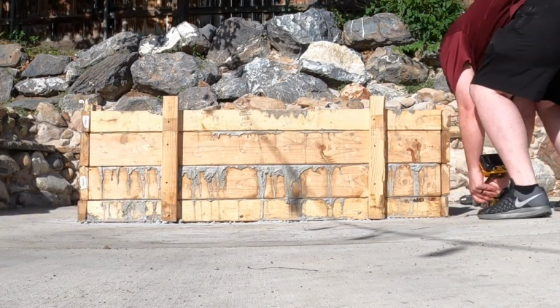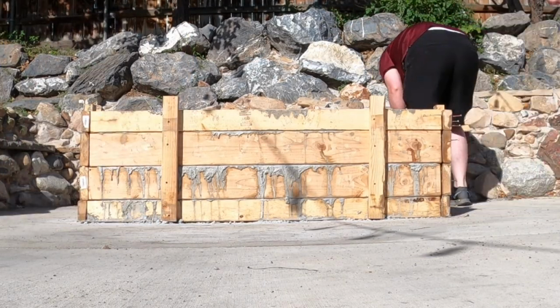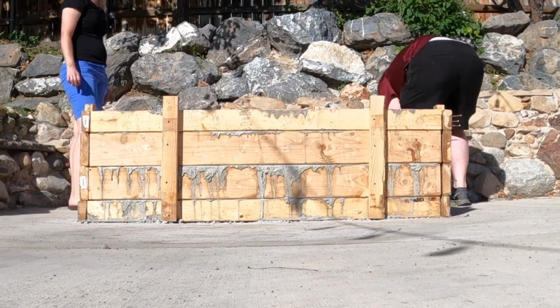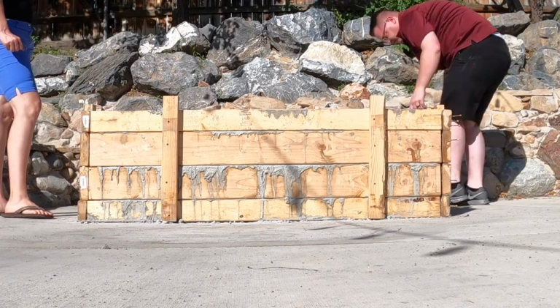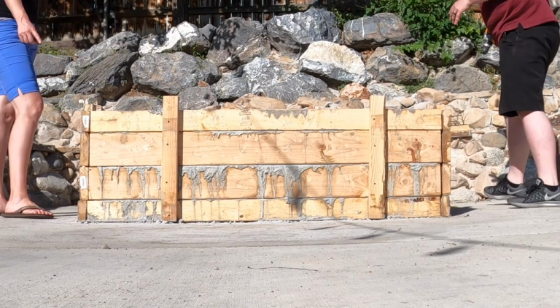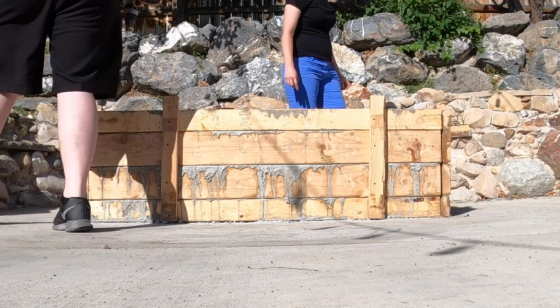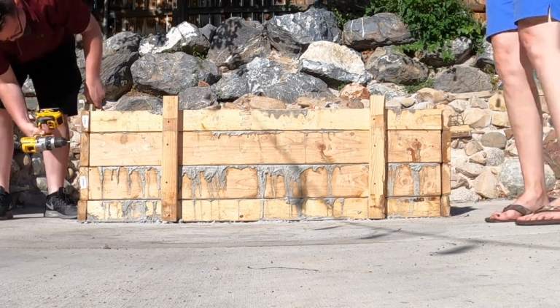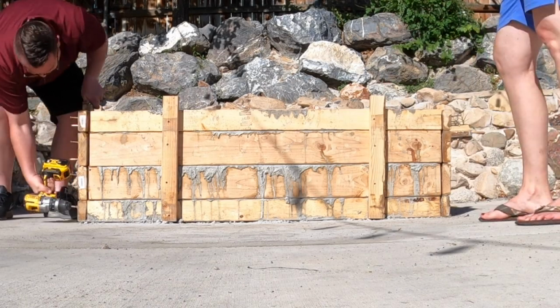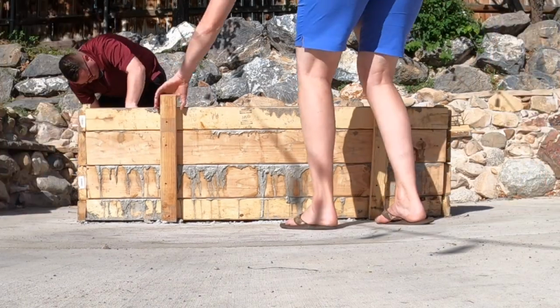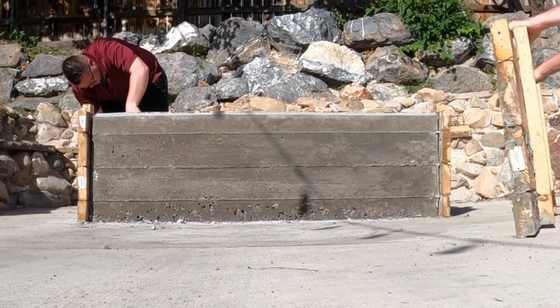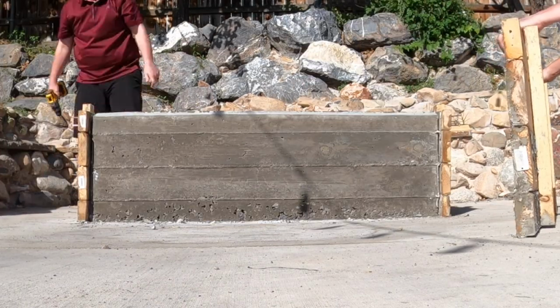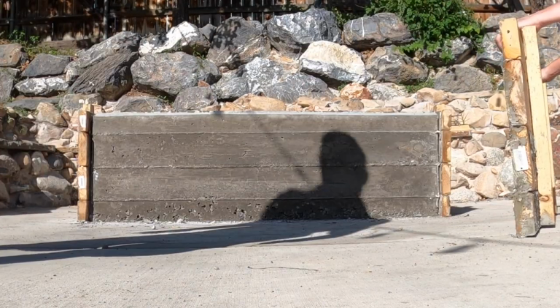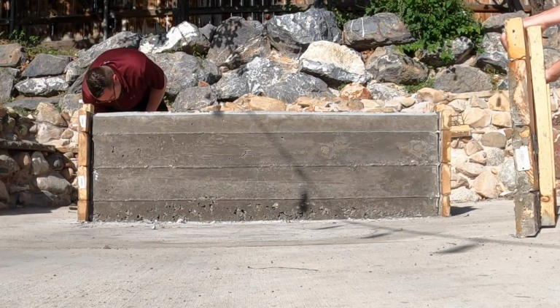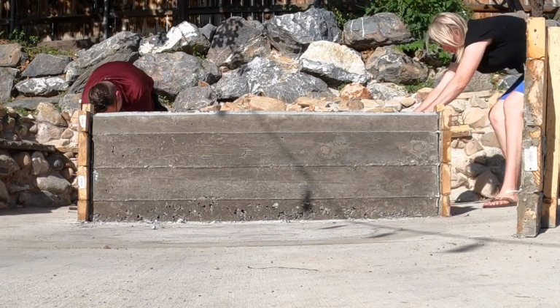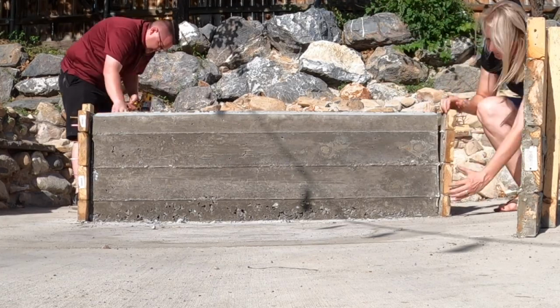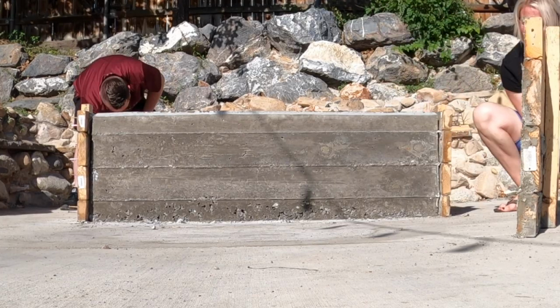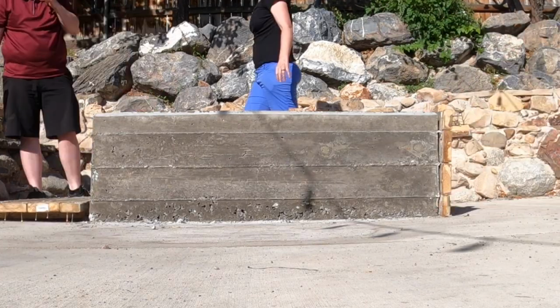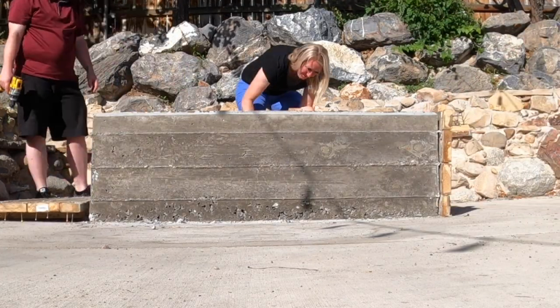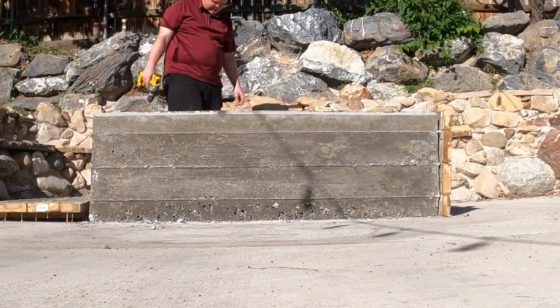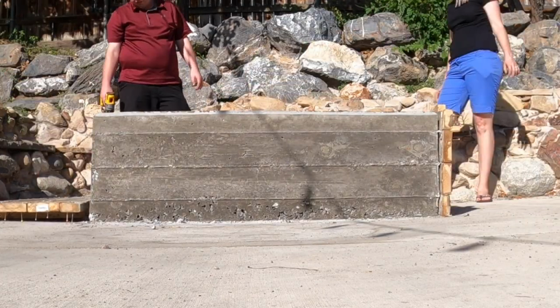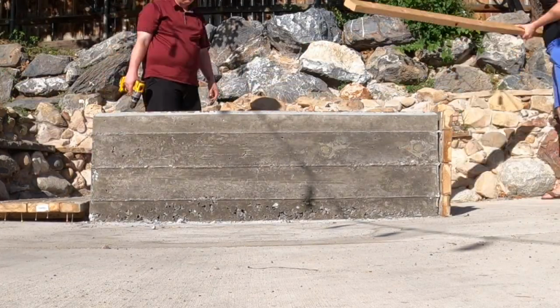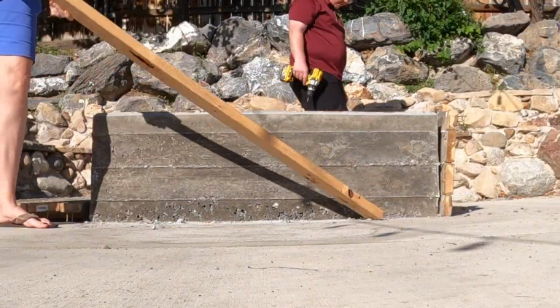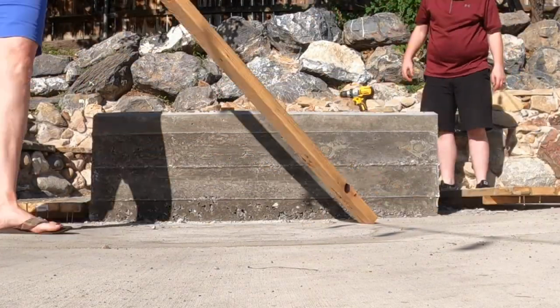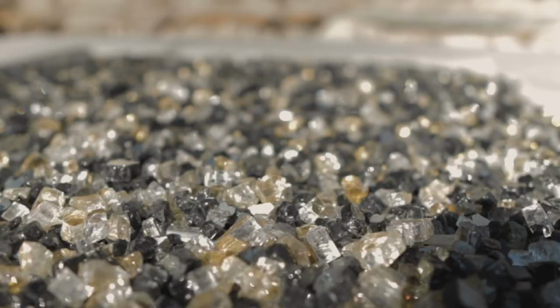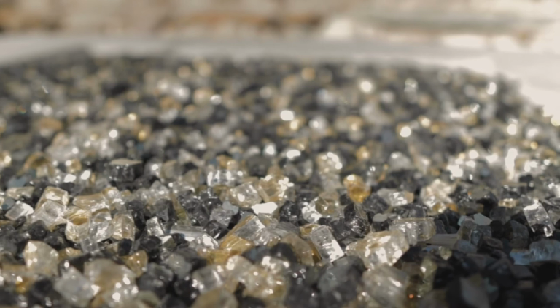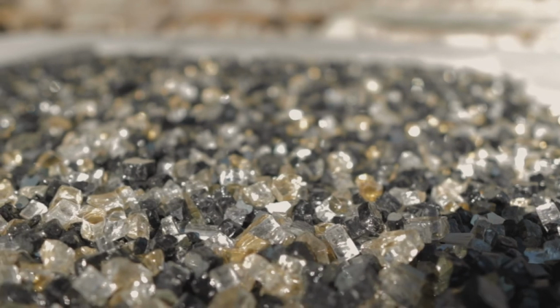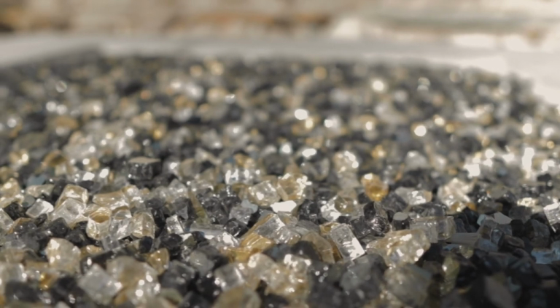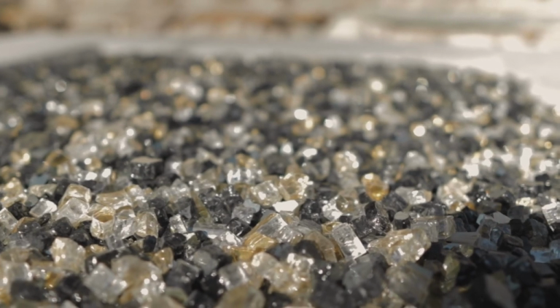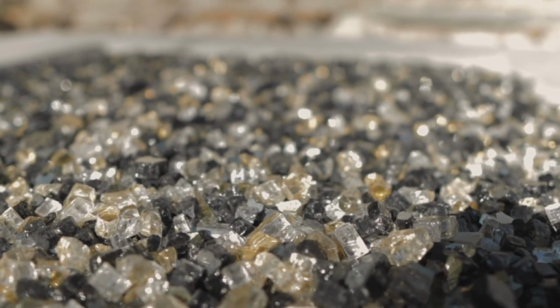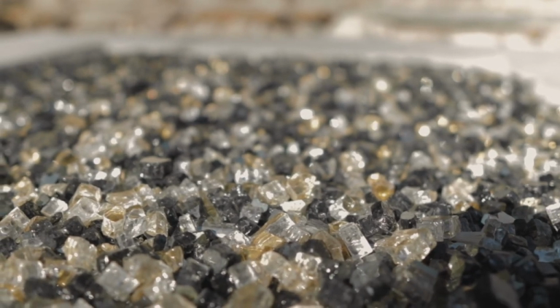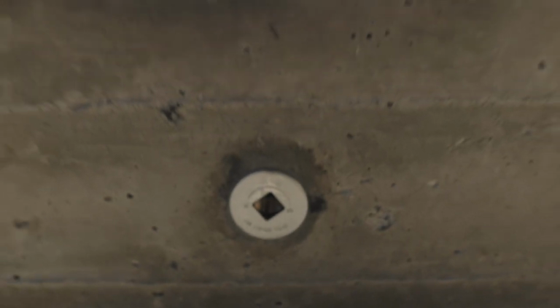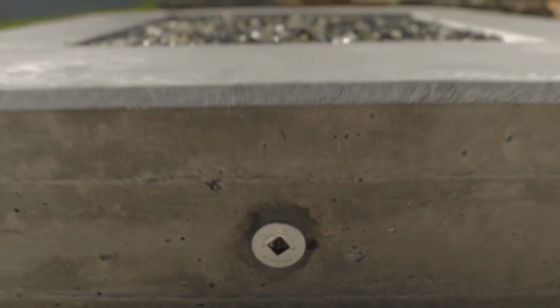We let the concrete set for about 28 hours, then removed the forms and let it set another 48 hours before doing anything else with it. We then added 40 pounds of fire rock — a mix of black and gold.